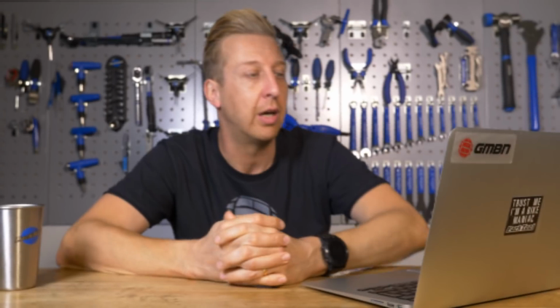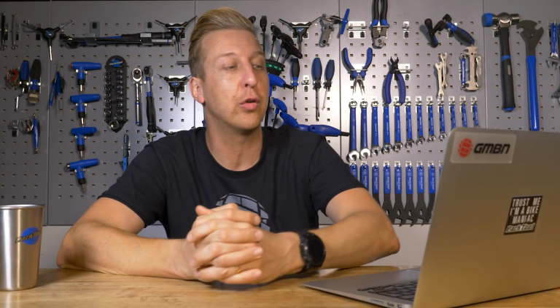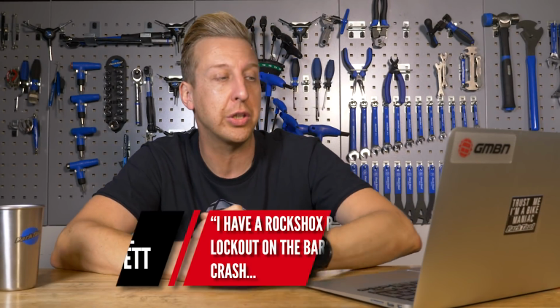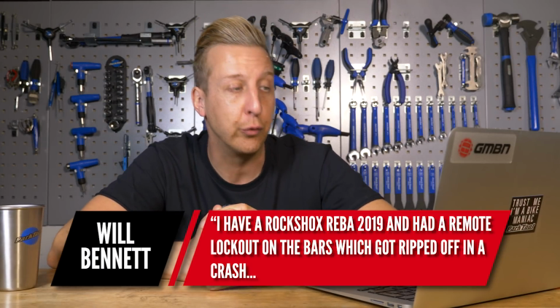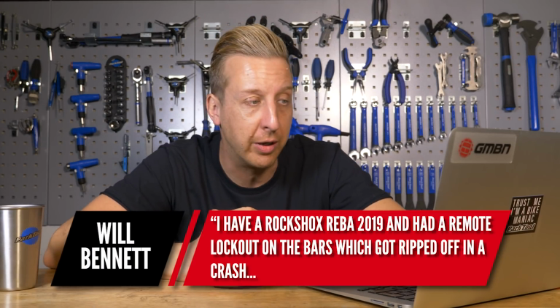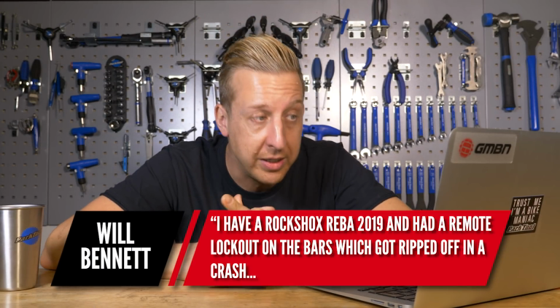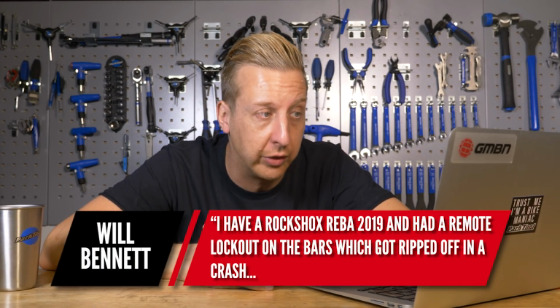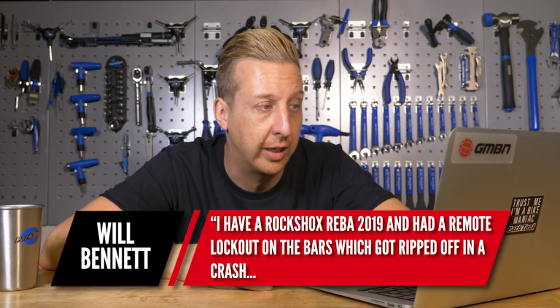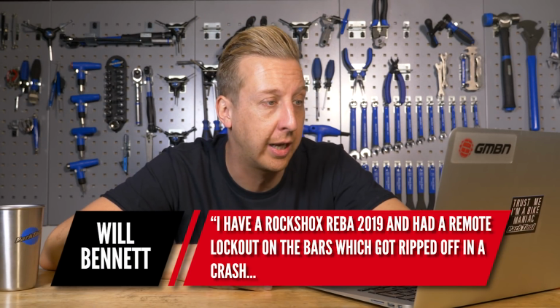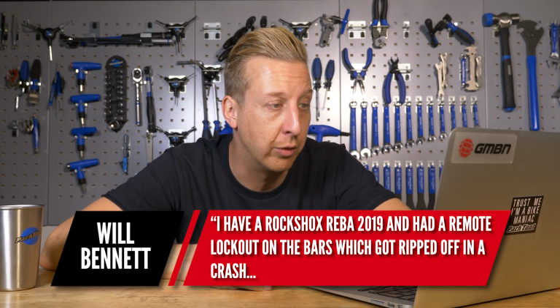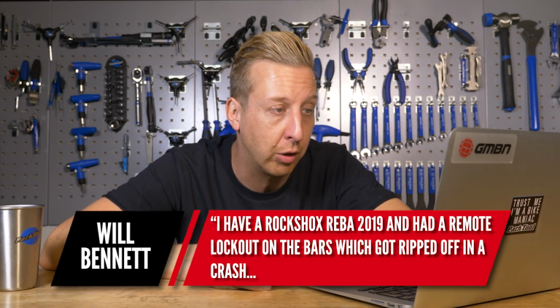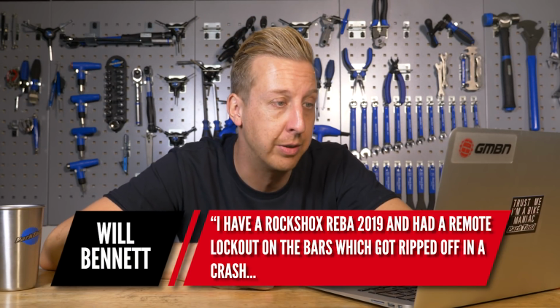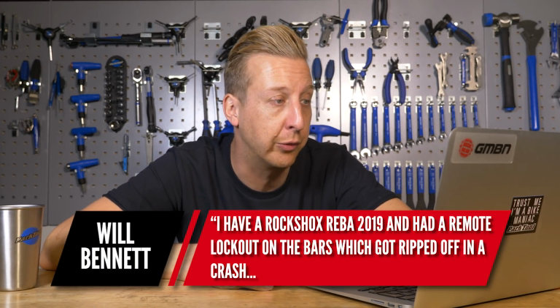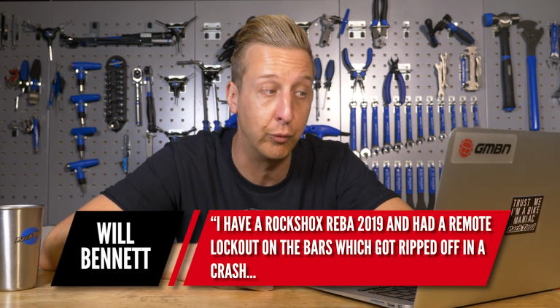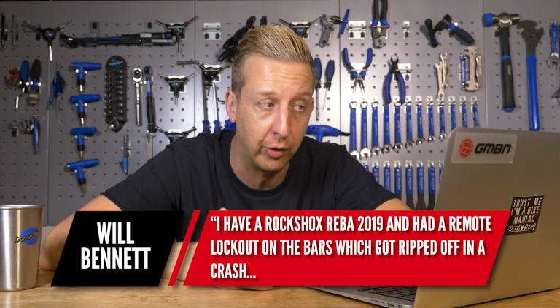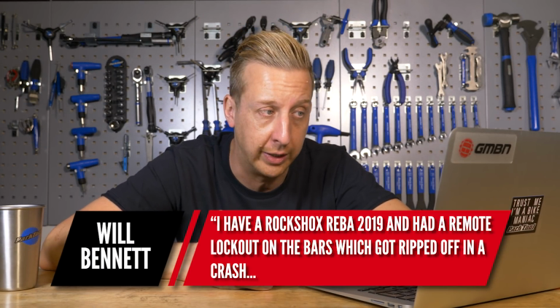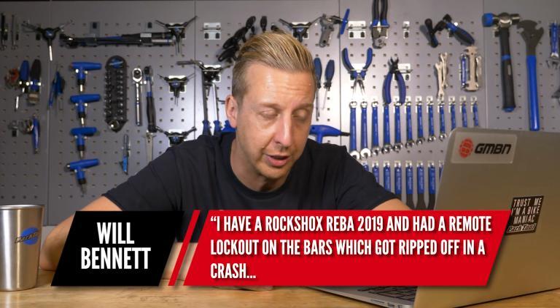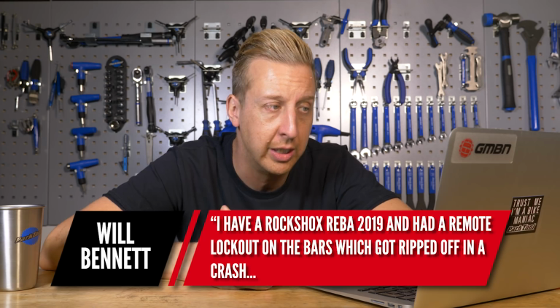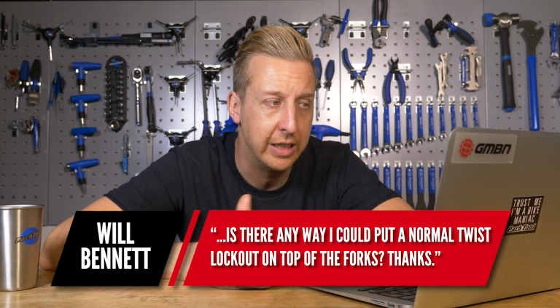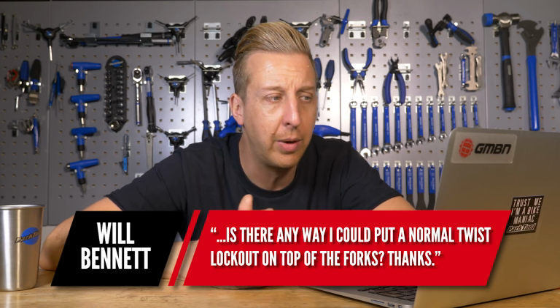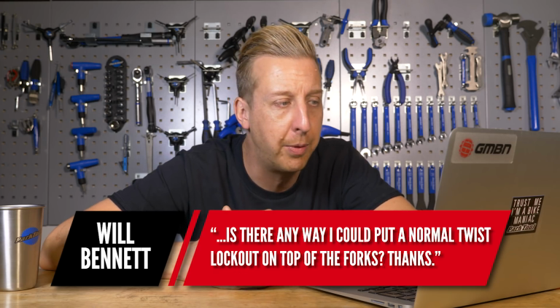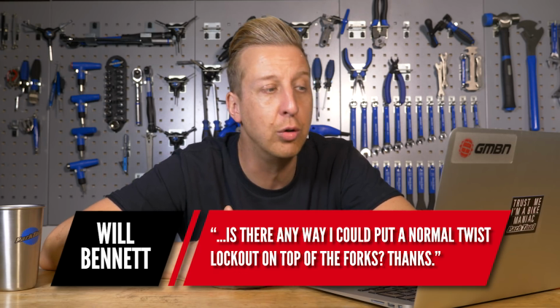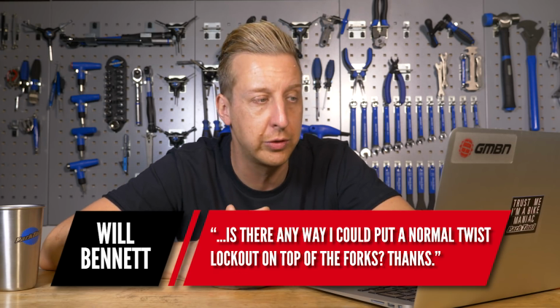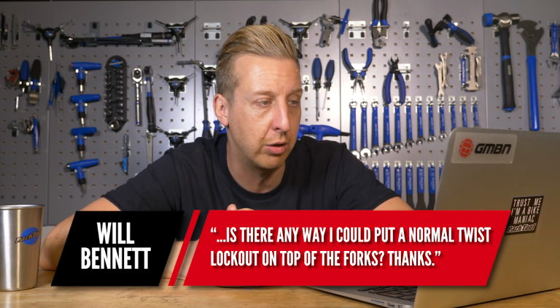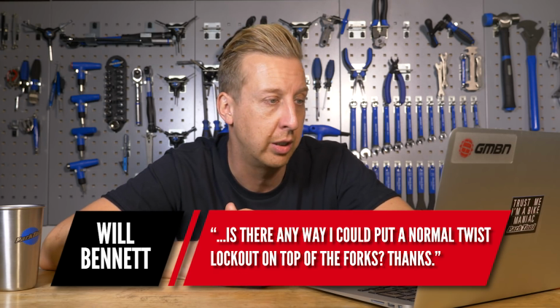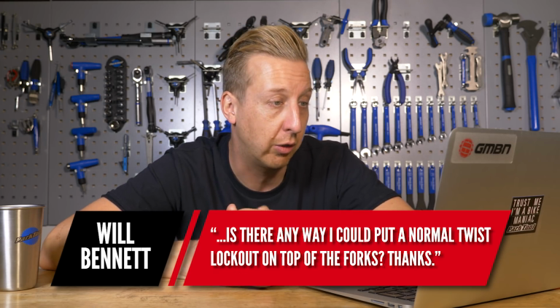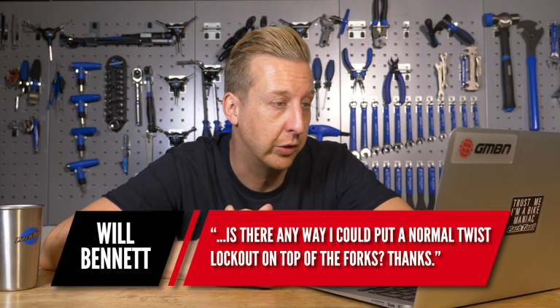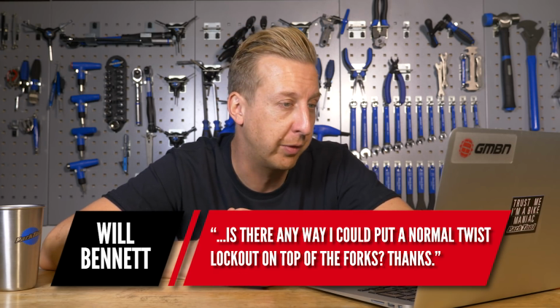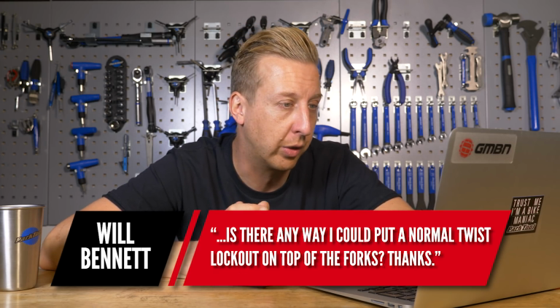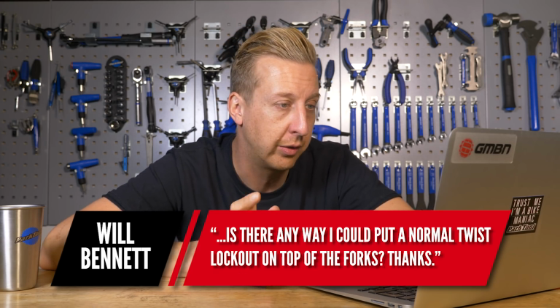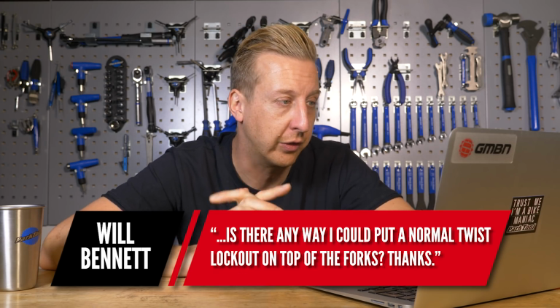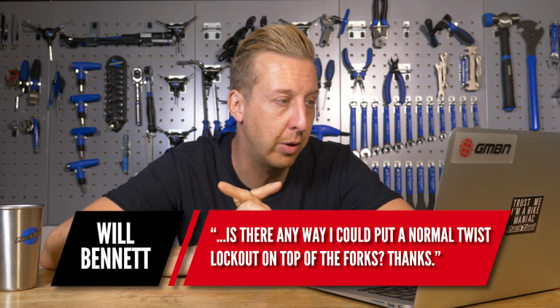I've got a RockShox Reba 2019 and had a remote lockout on the bars which got ripped off in a crash. Is there any way I could put a normal twist lockout on the top of the fork? Thanks, Will.